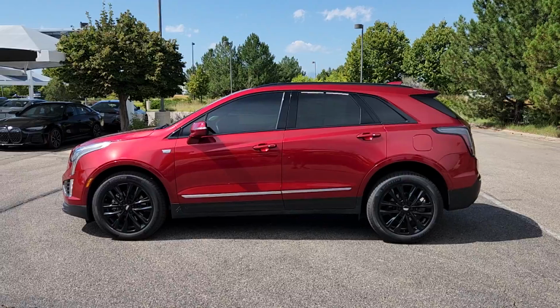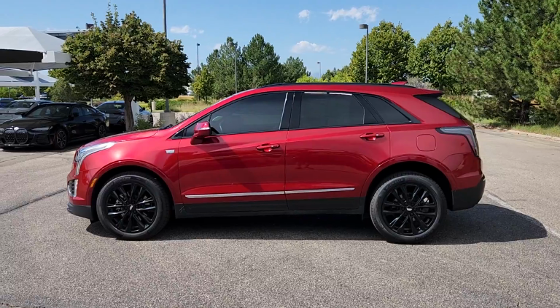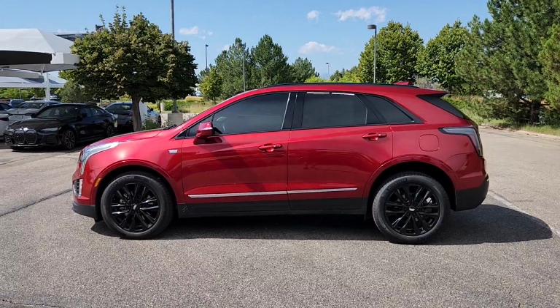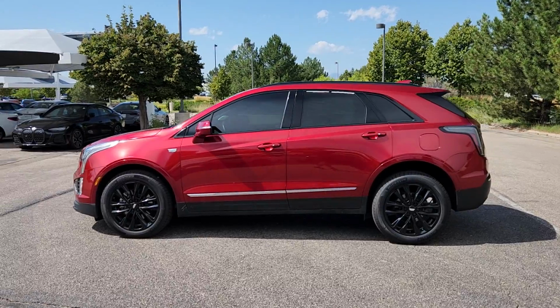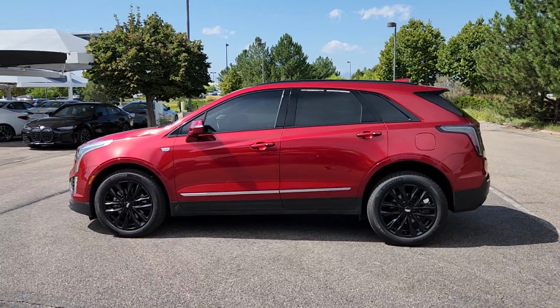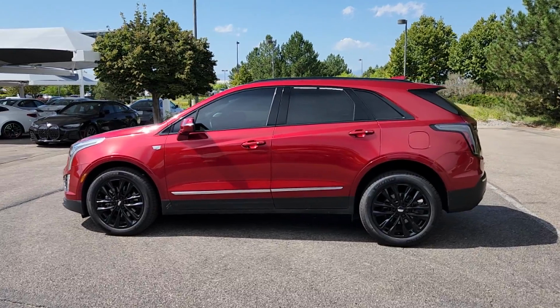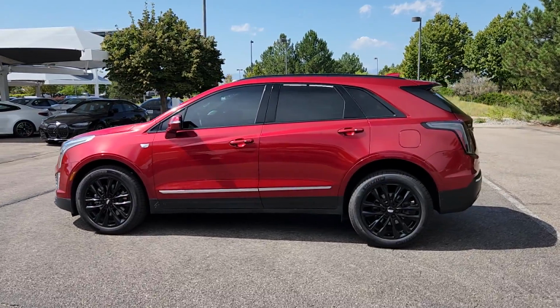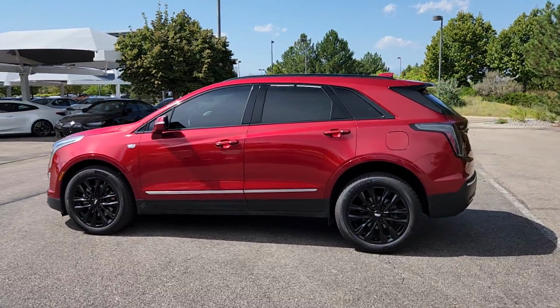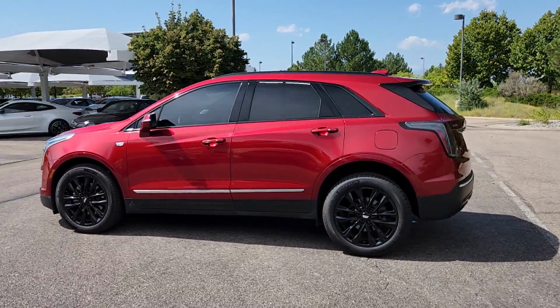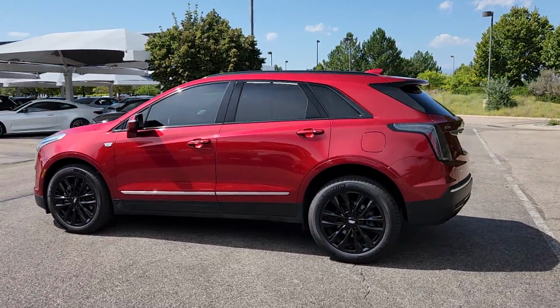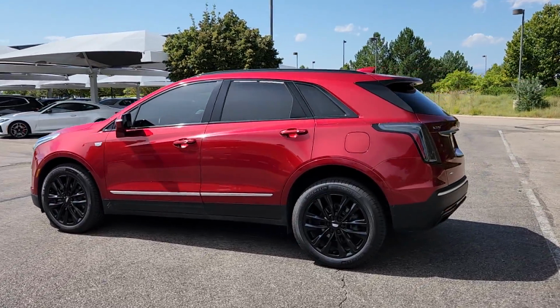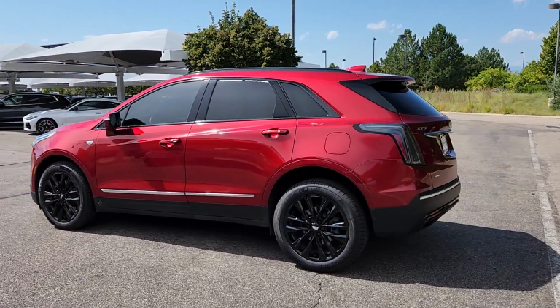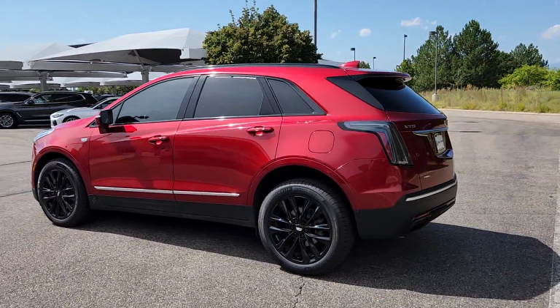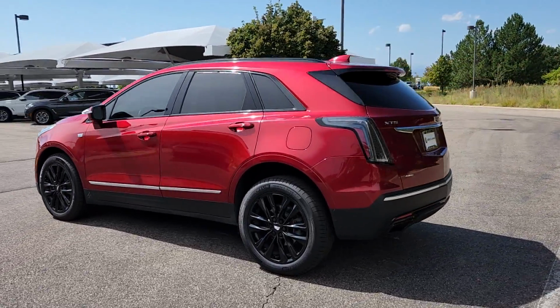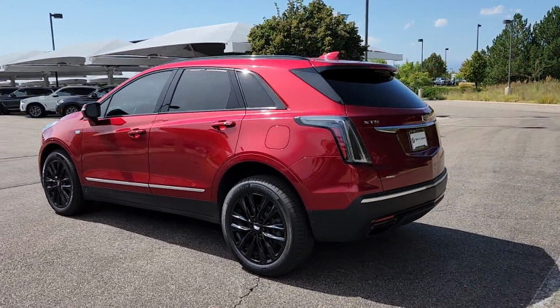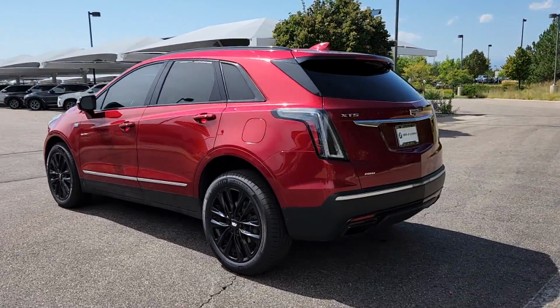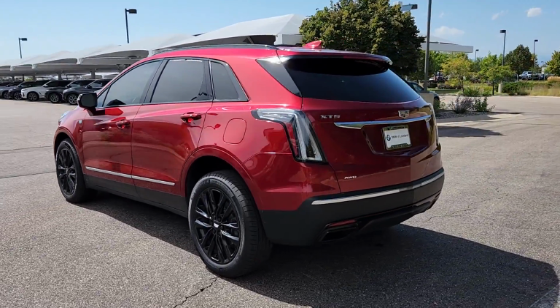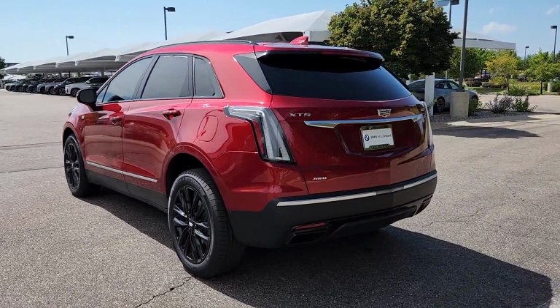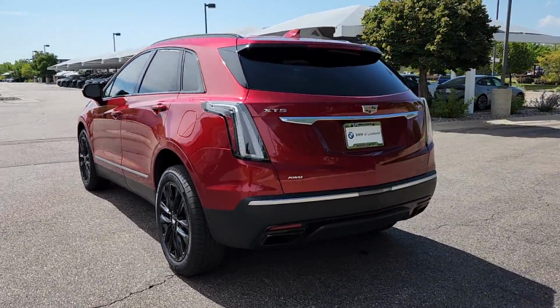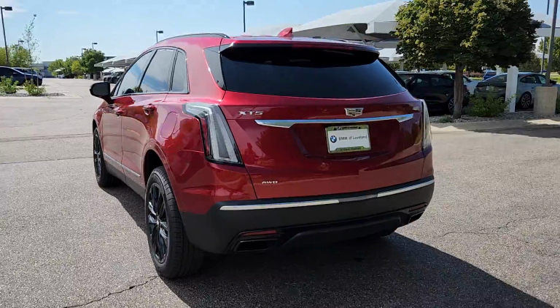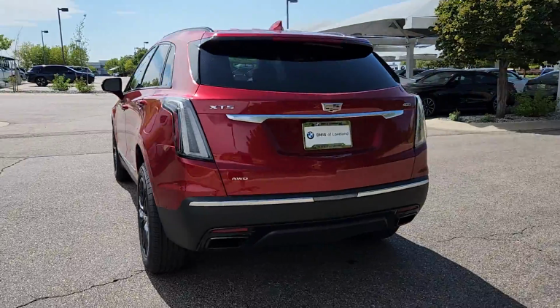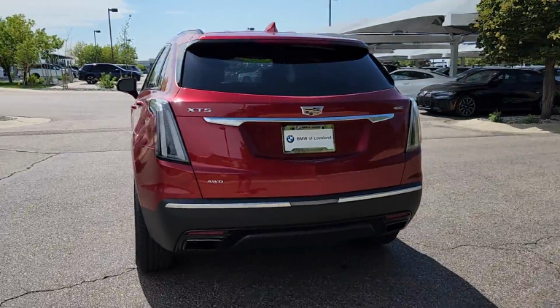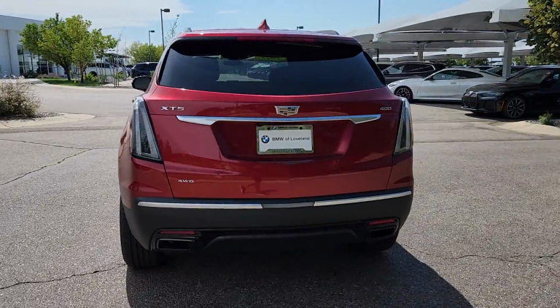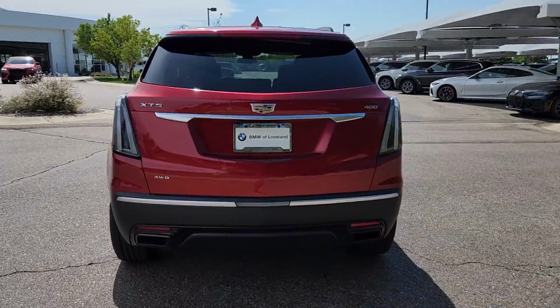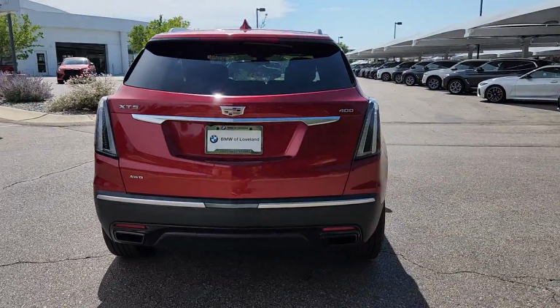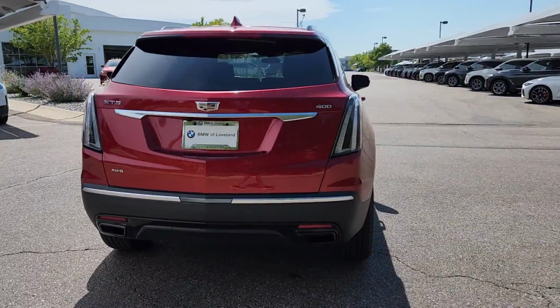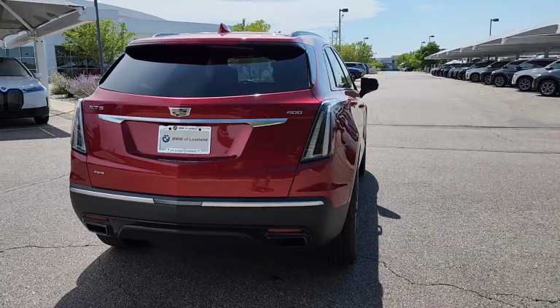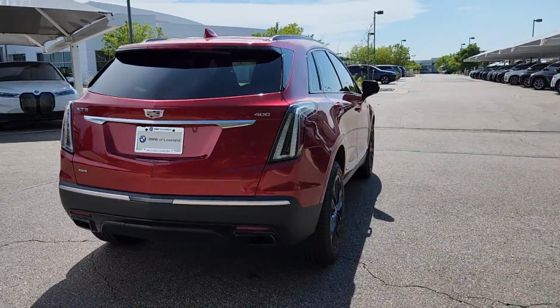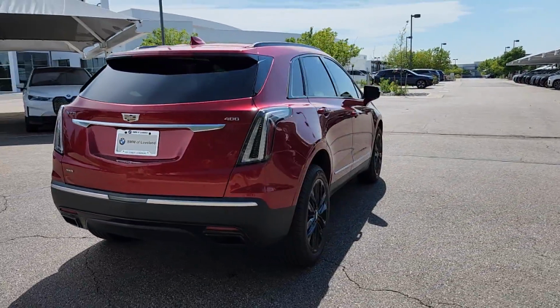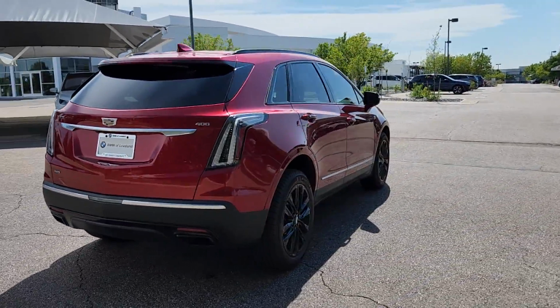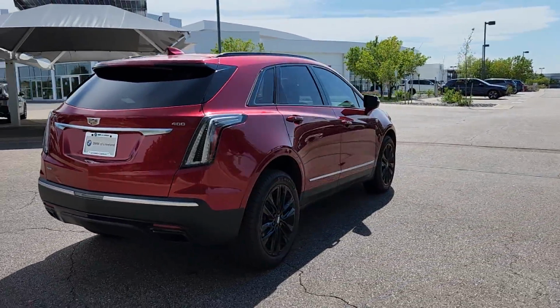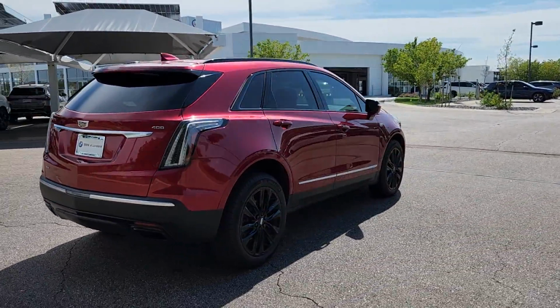Get acquainted with the 2021 Cadillac XT5. This vehicle is an outstanding buy with fewer than 45,000 miles on the odometer.